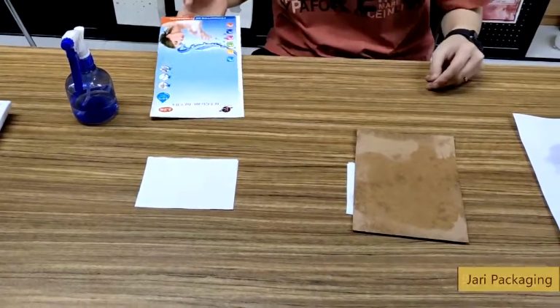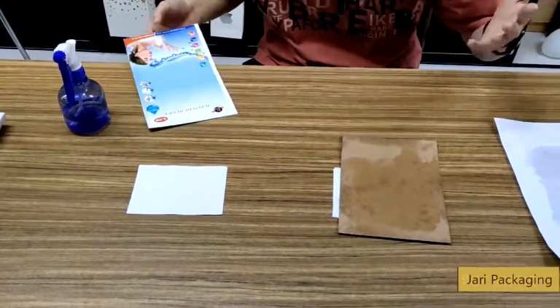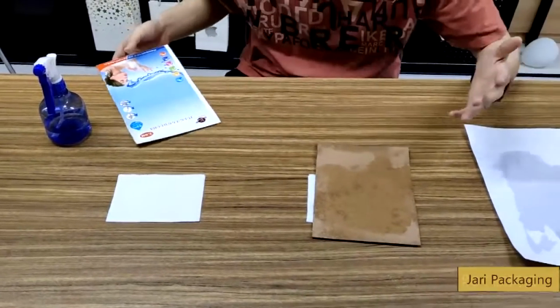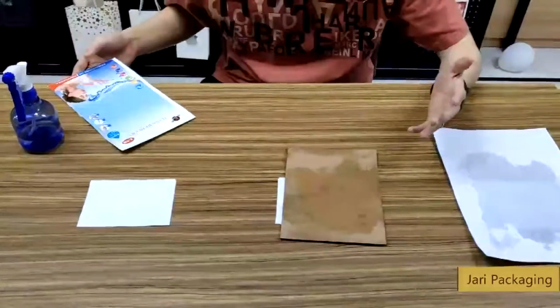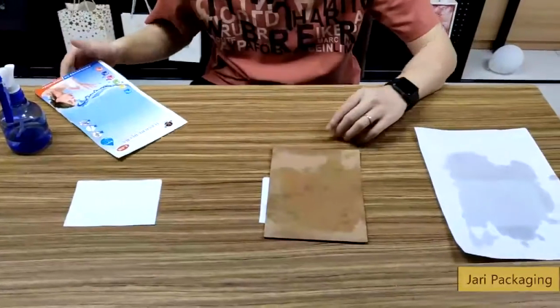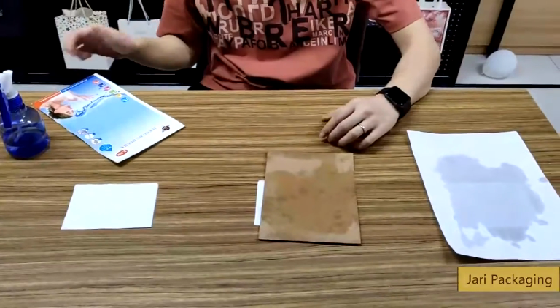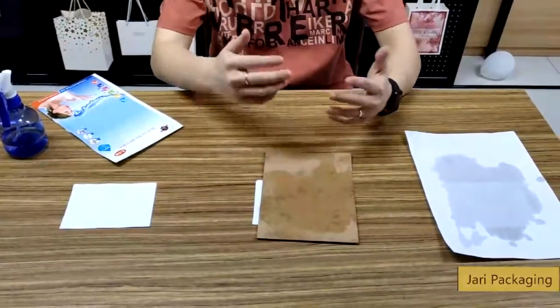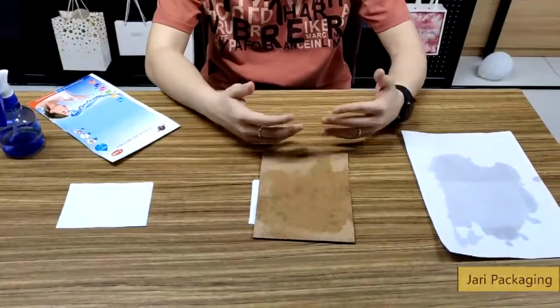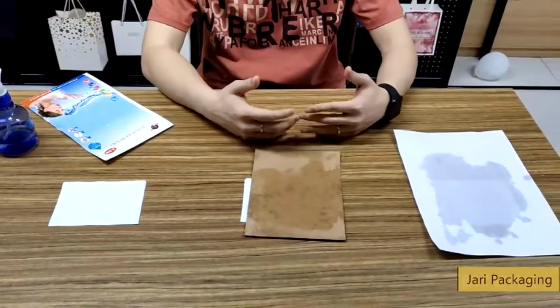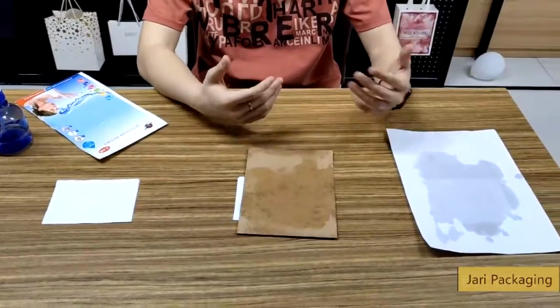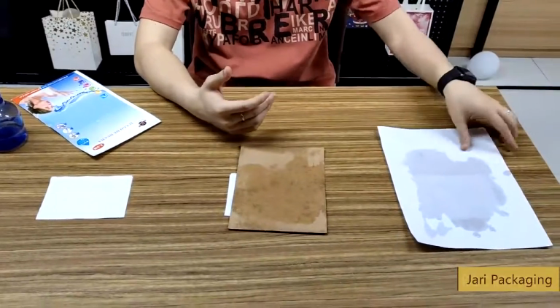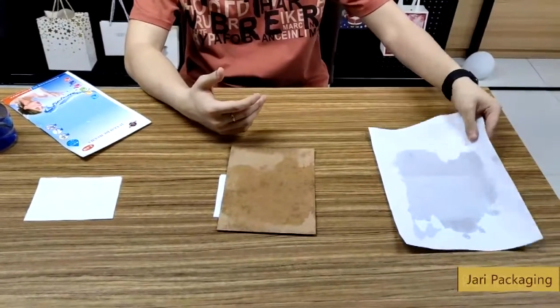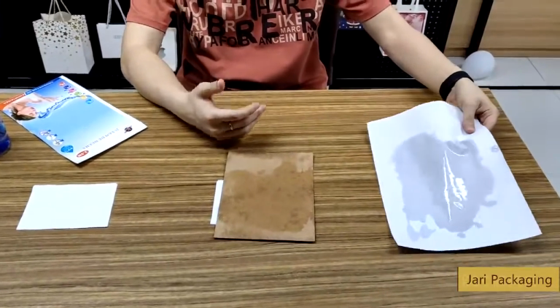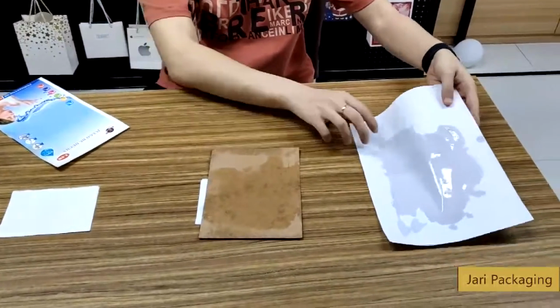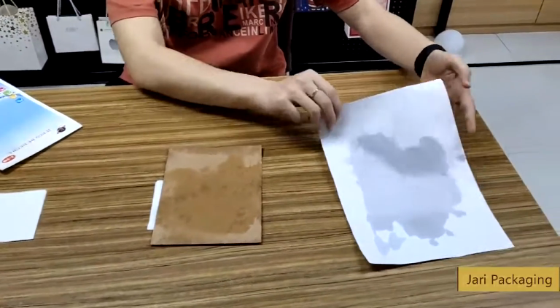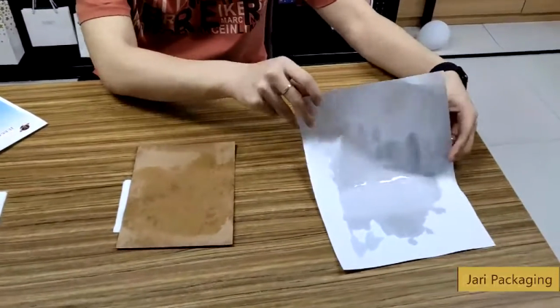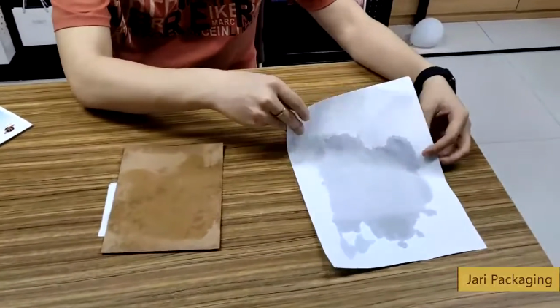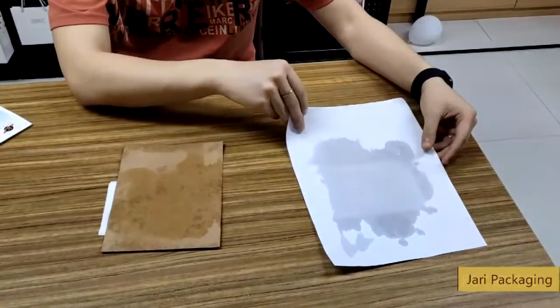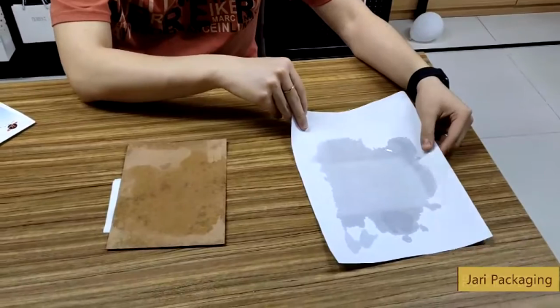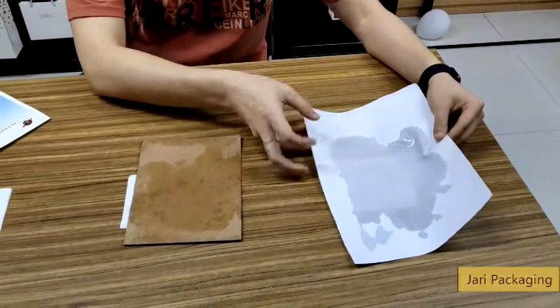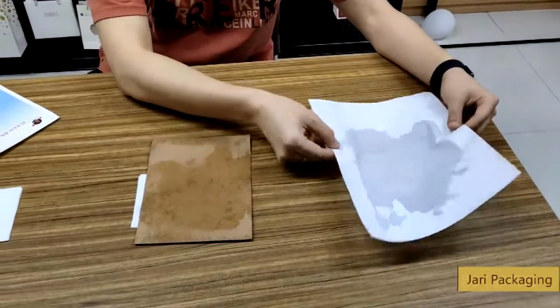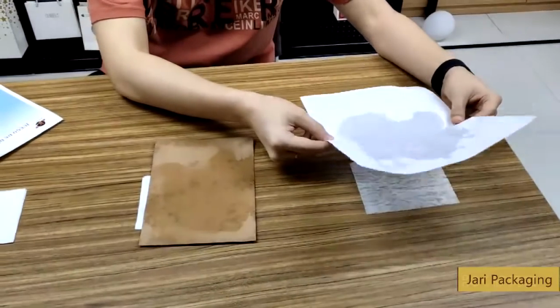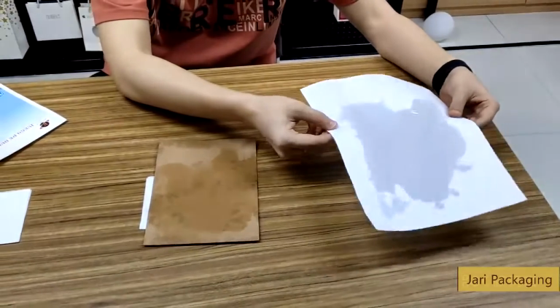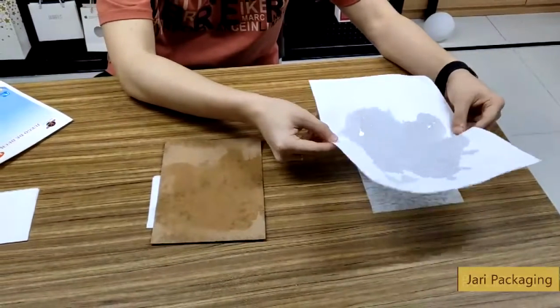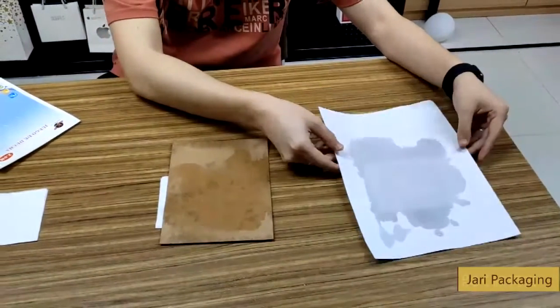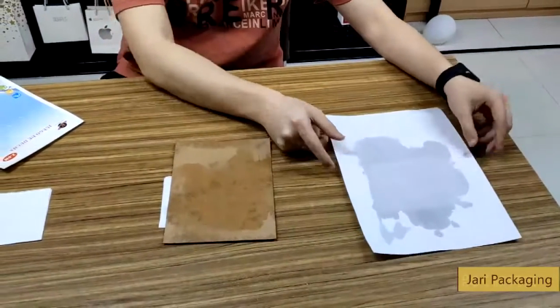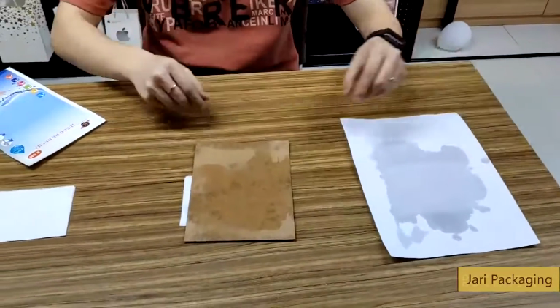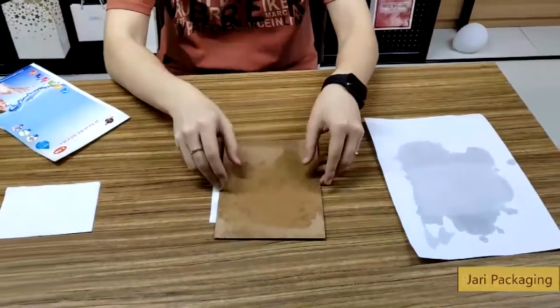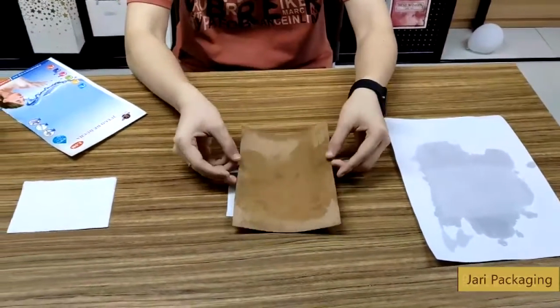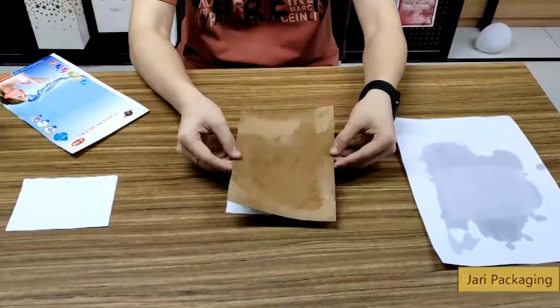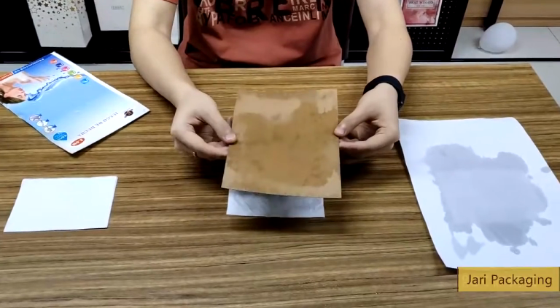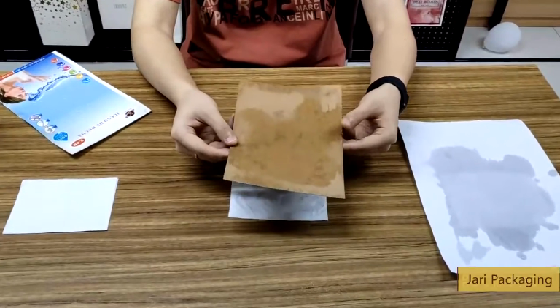What makes the difference? Let's take this paper. As you can see, the first paper is much thinner than the others and it is very soft. The second one is quite thick and hard.